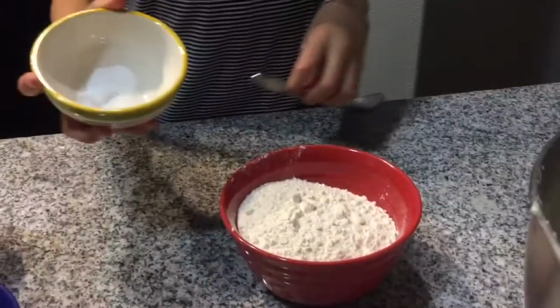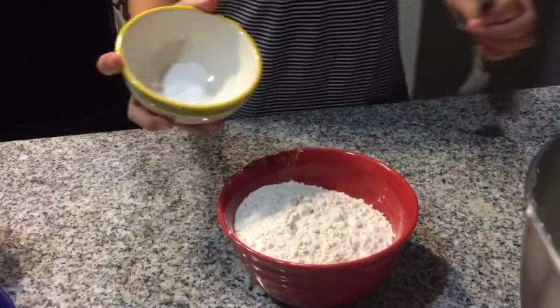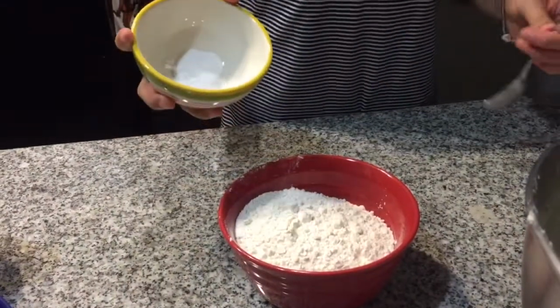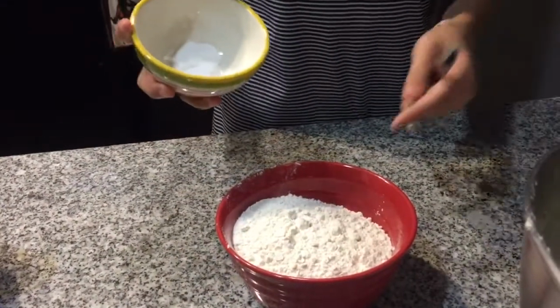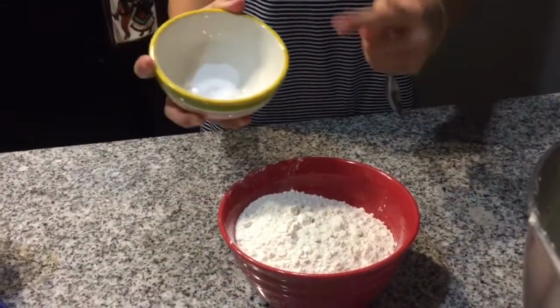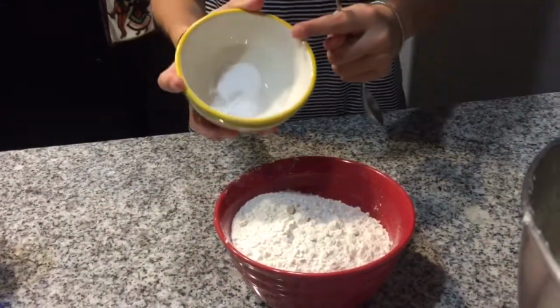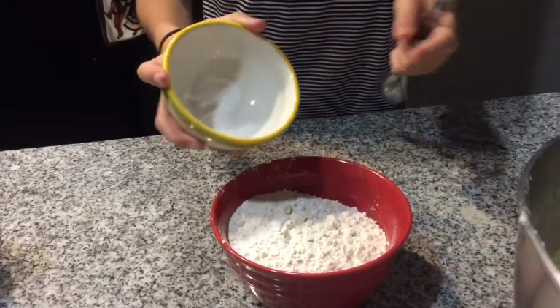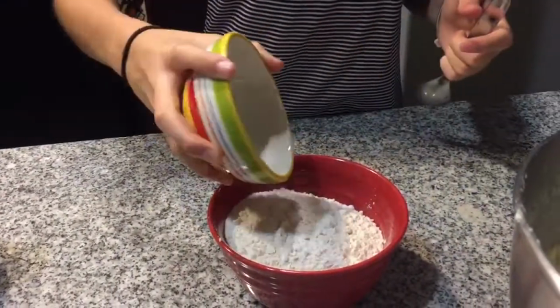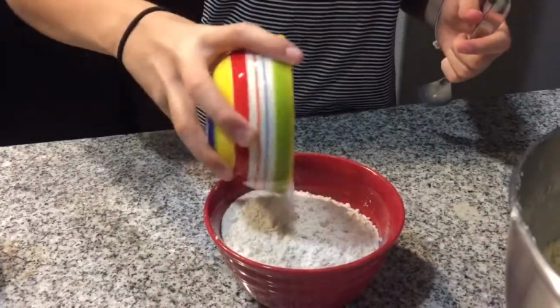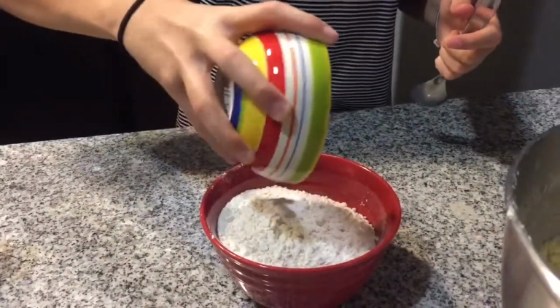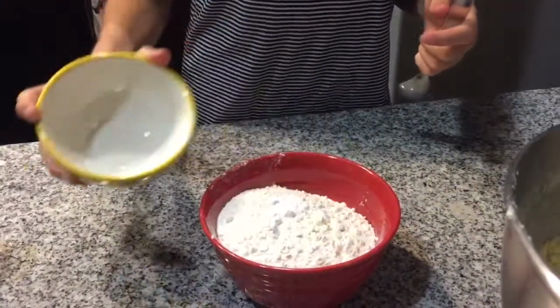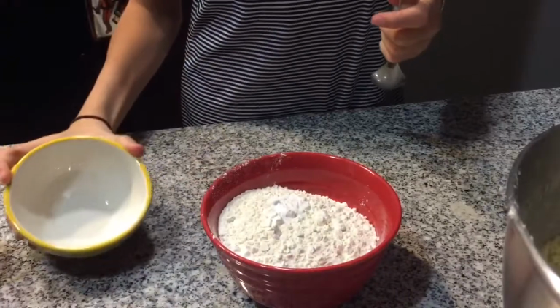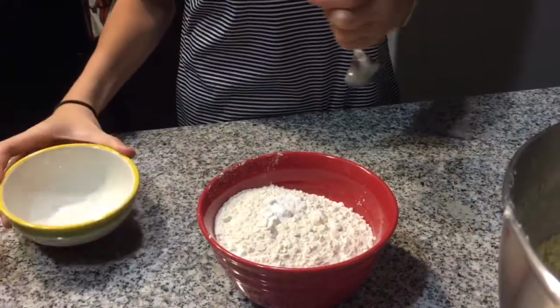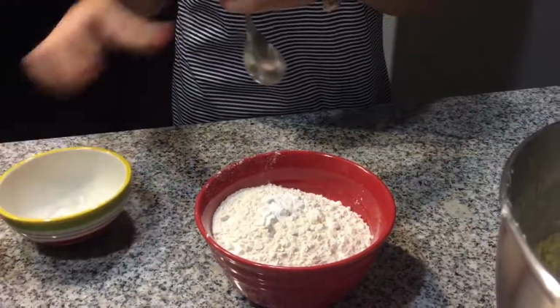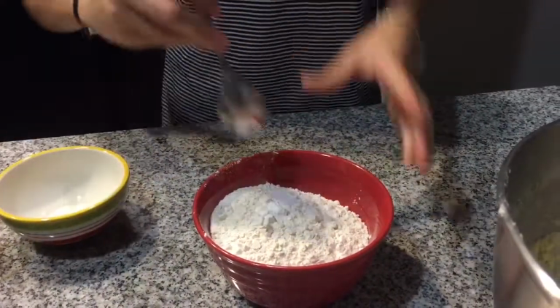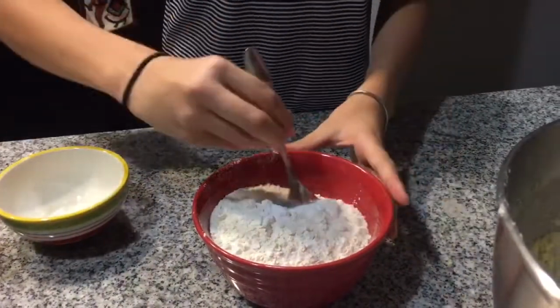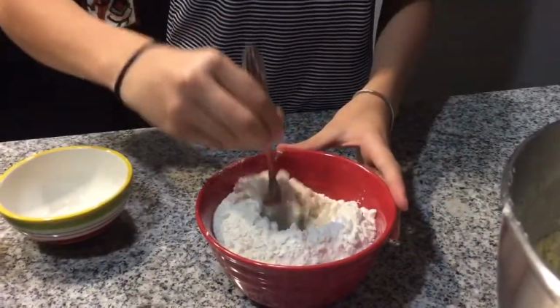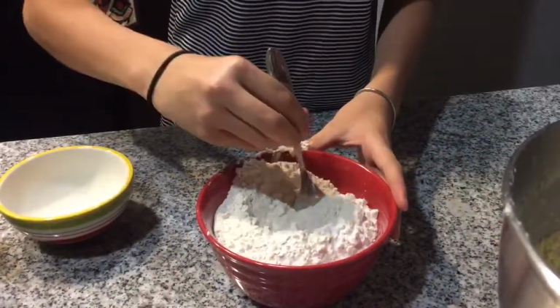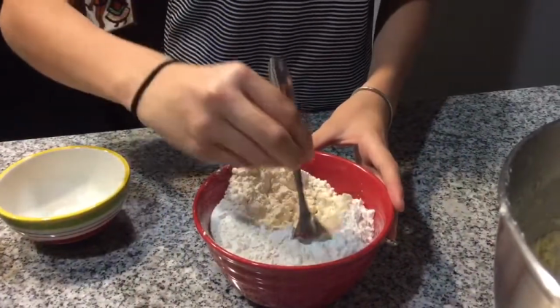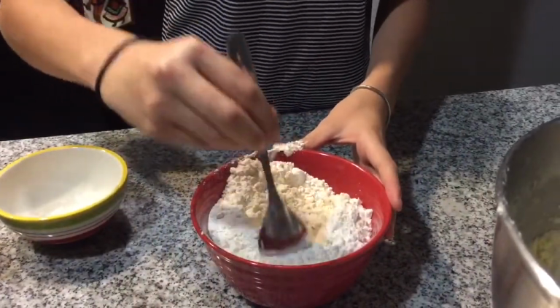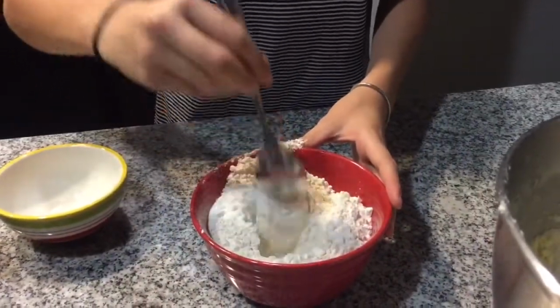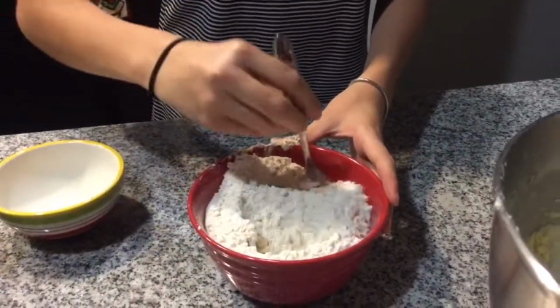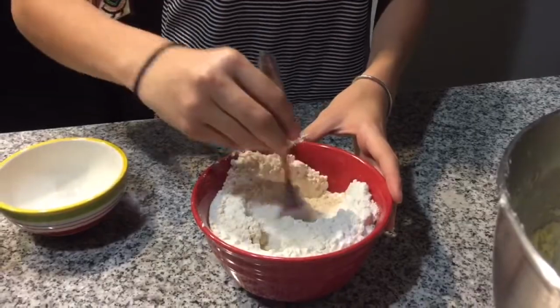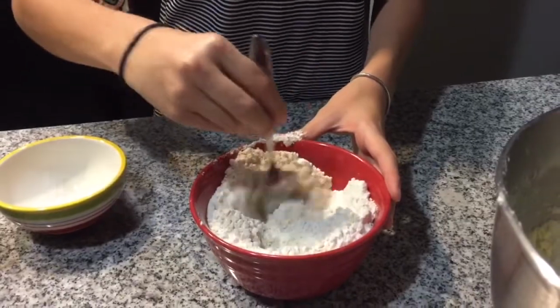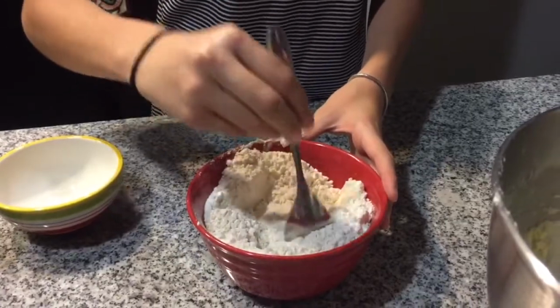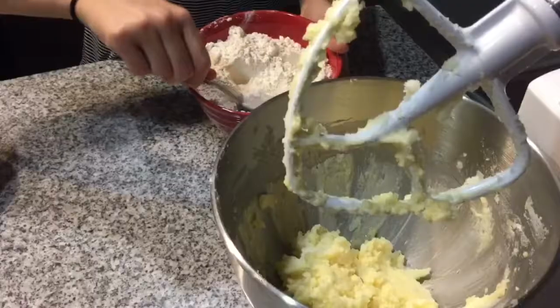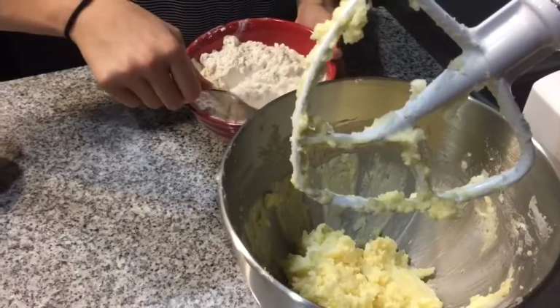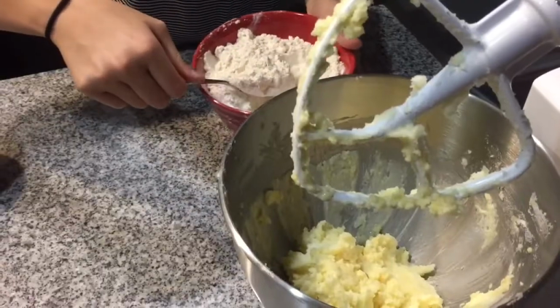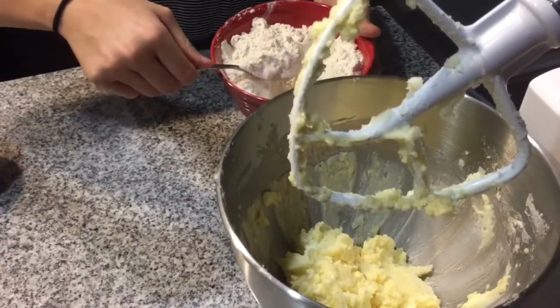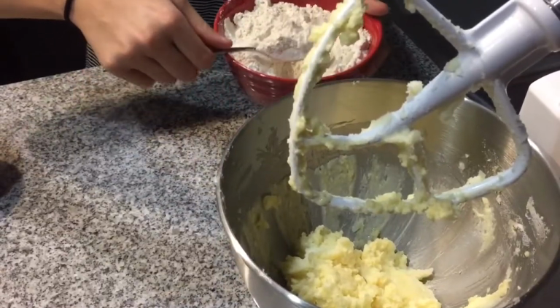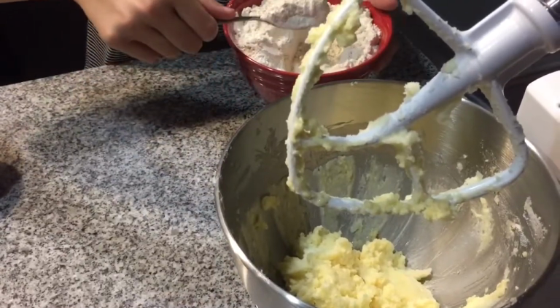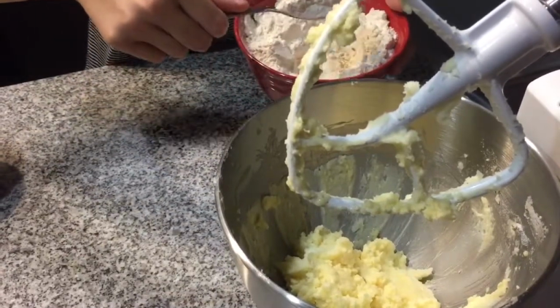In a separate bowl, mix your flour and your baking soda together. Now slowly add your flour mixture into your butter mixture.